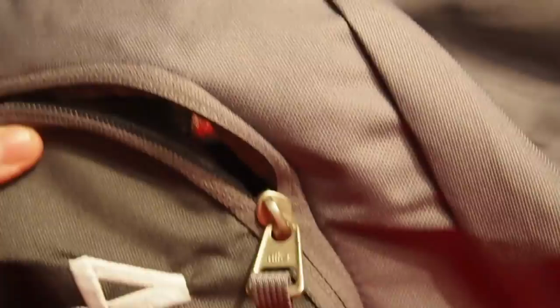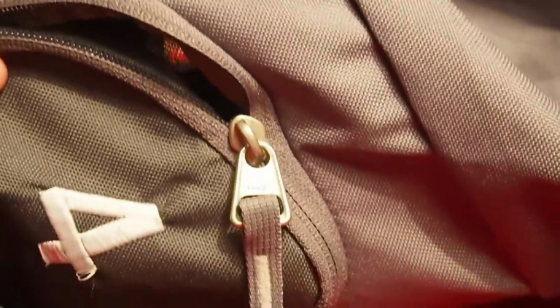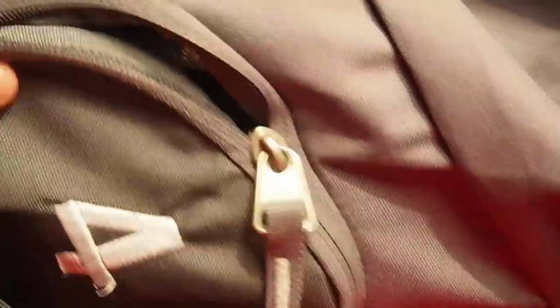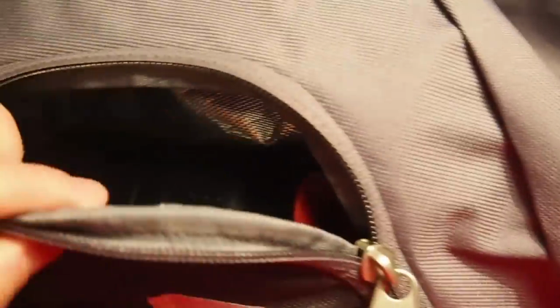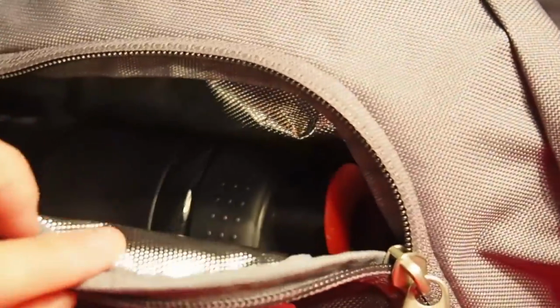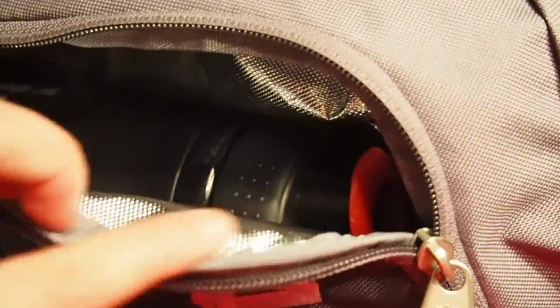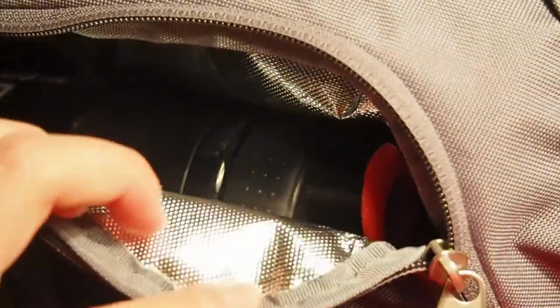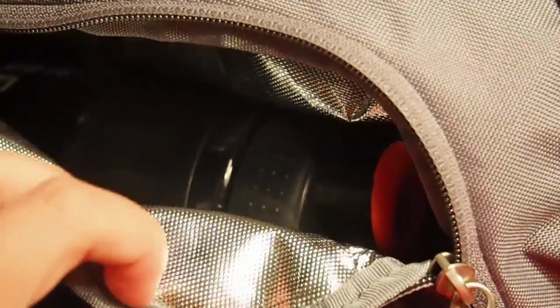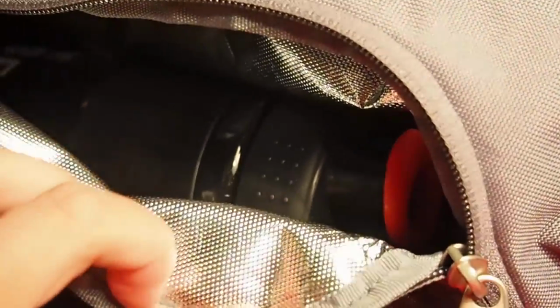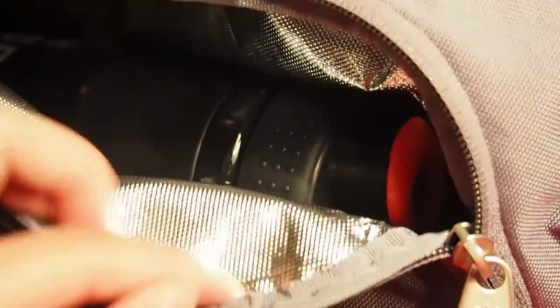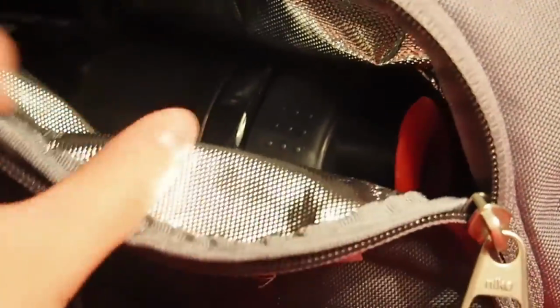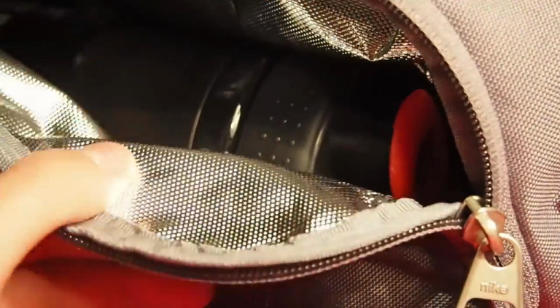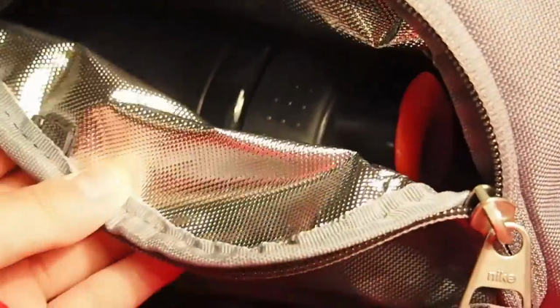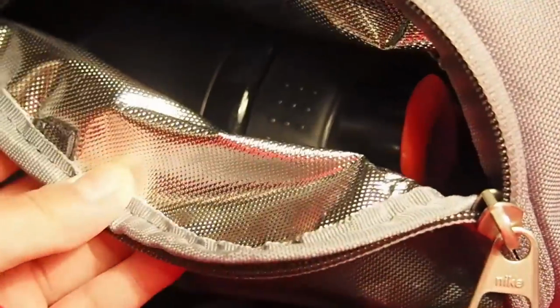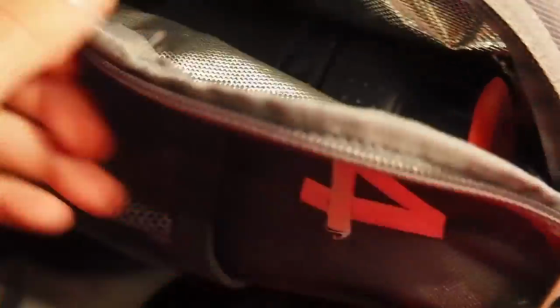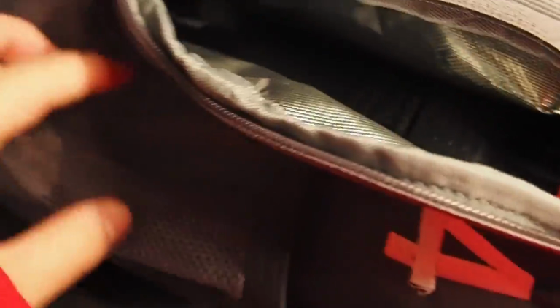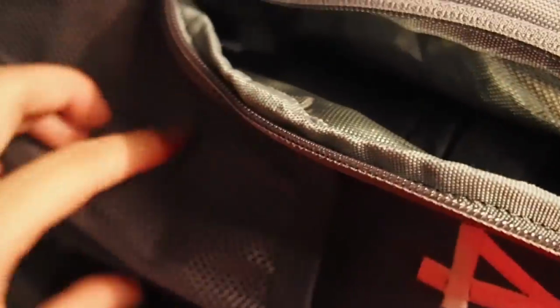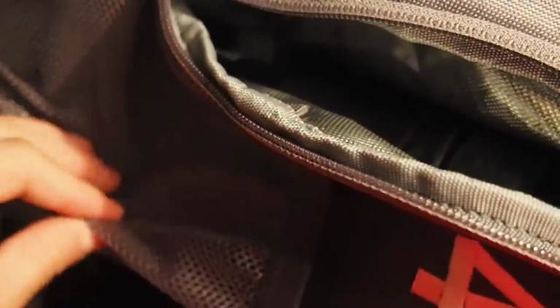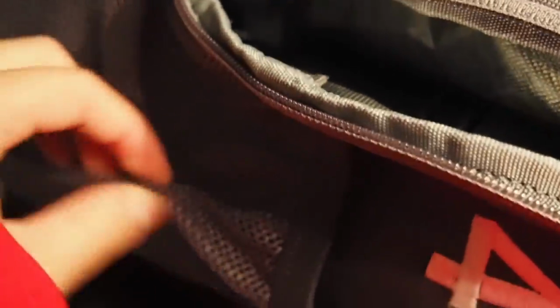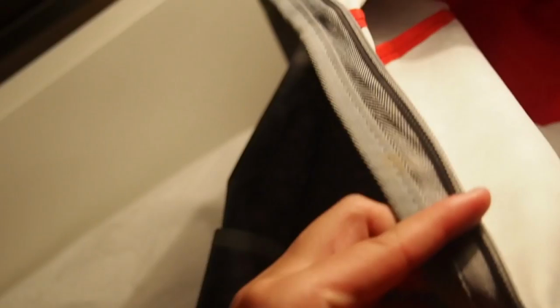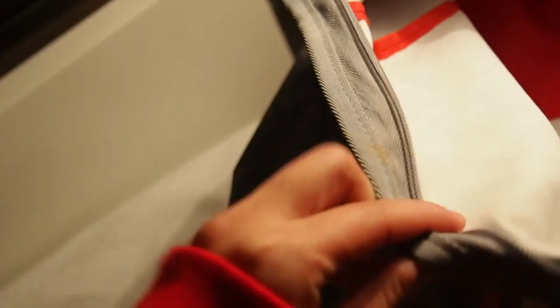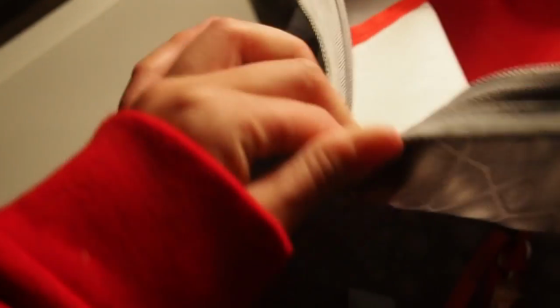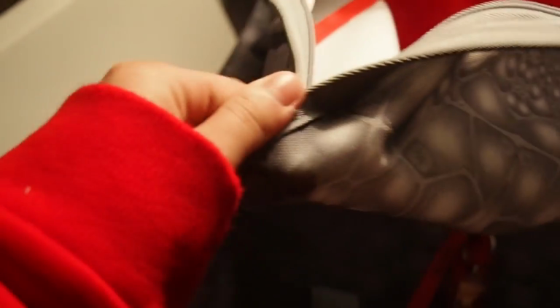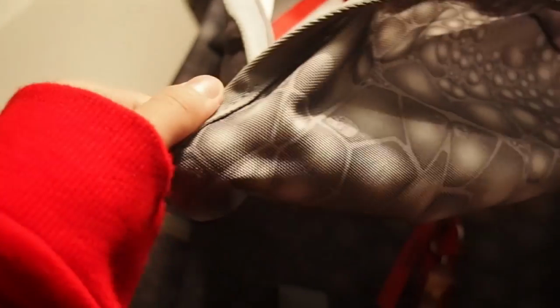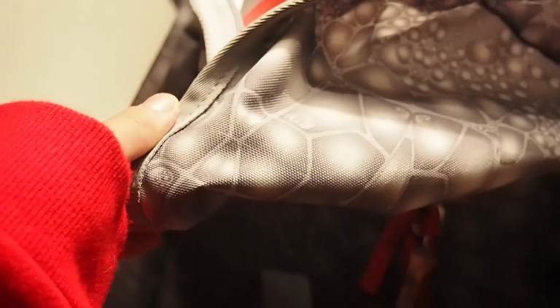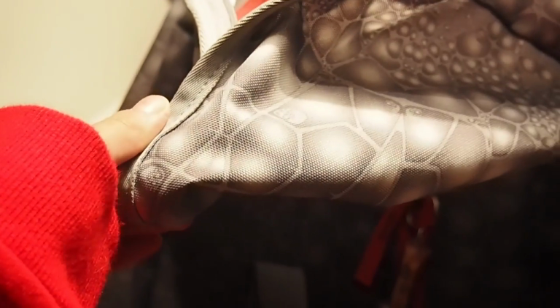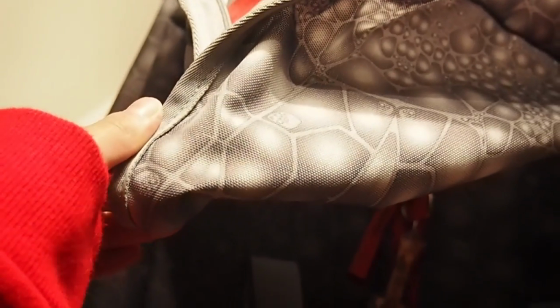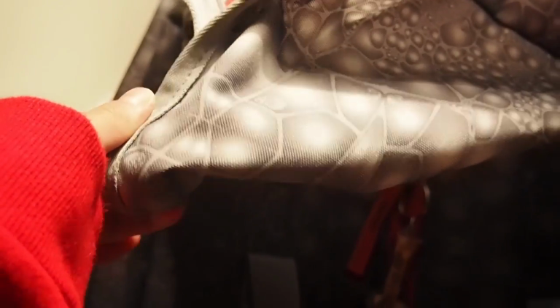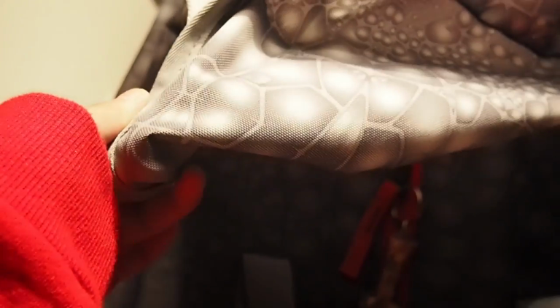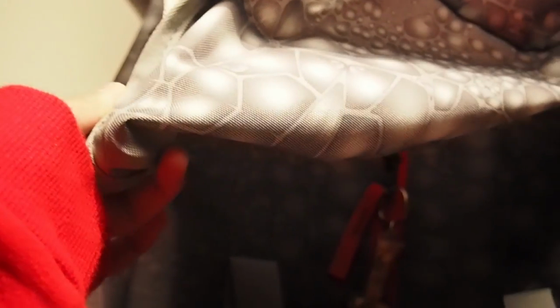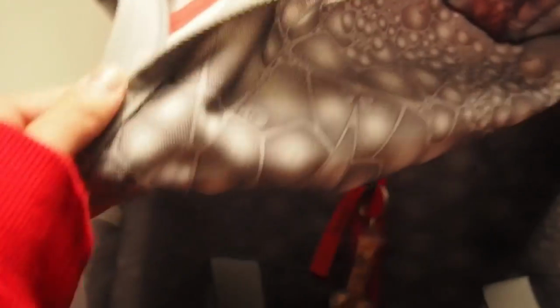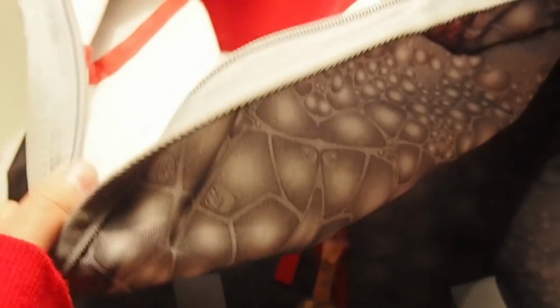Thanks for watching my video on my basketball bag — hopefully you enjoyed it. I will have more videos with shoe reviews and other stuff on my channel, so come check it out and give this video a big thumbs up.